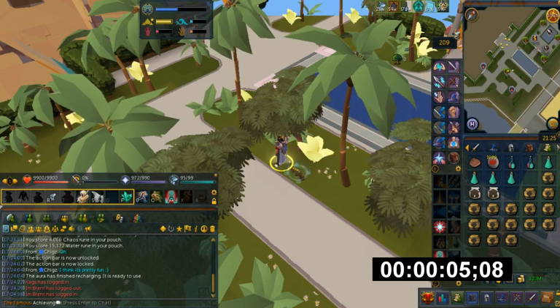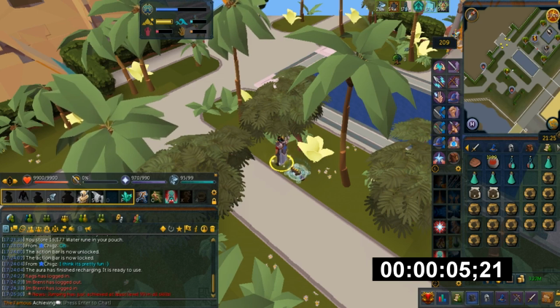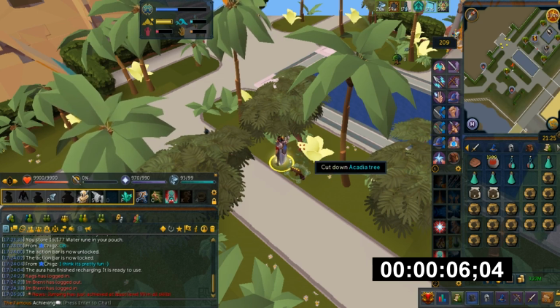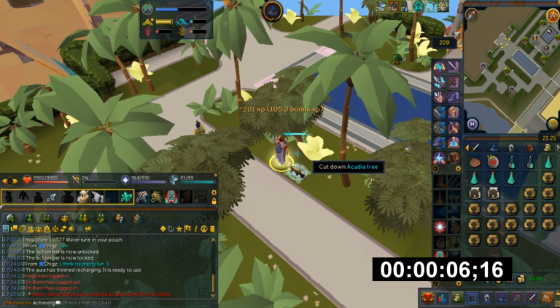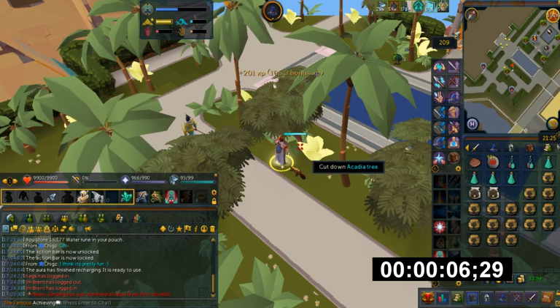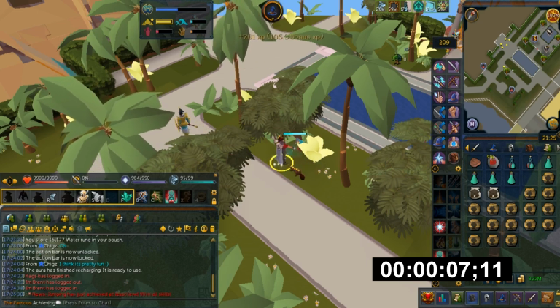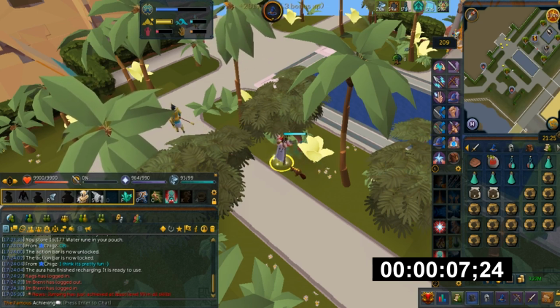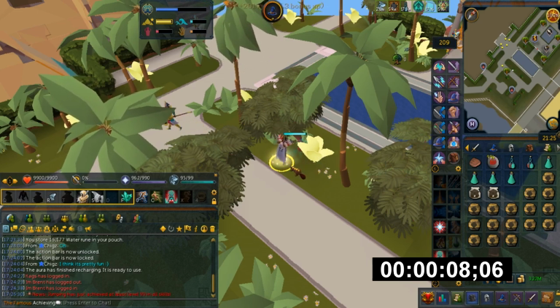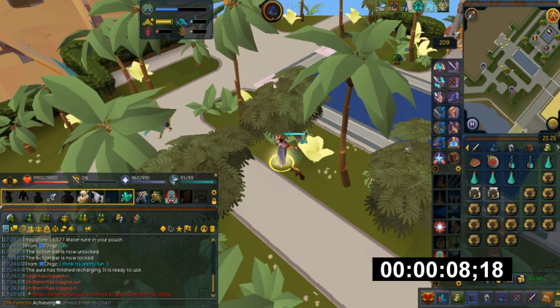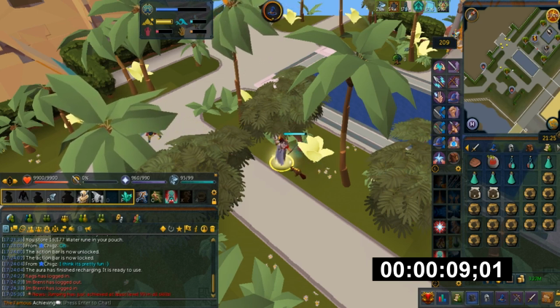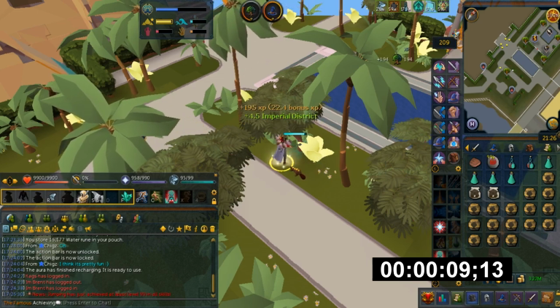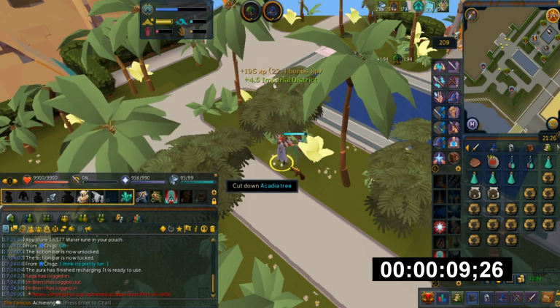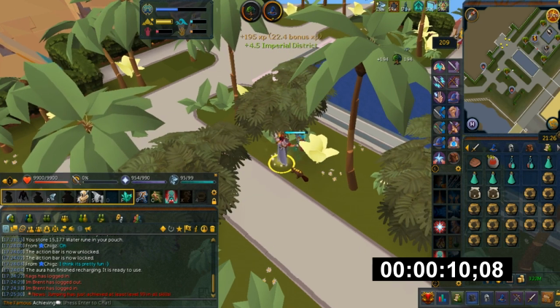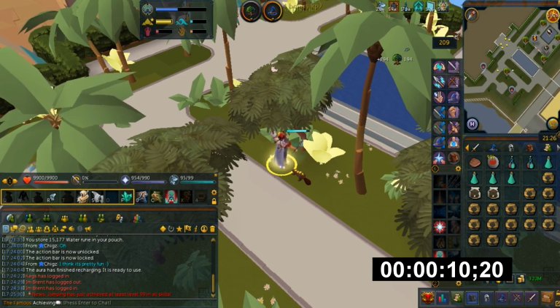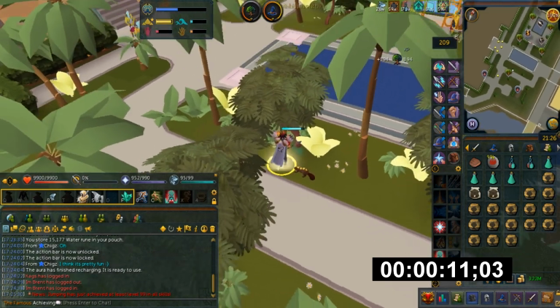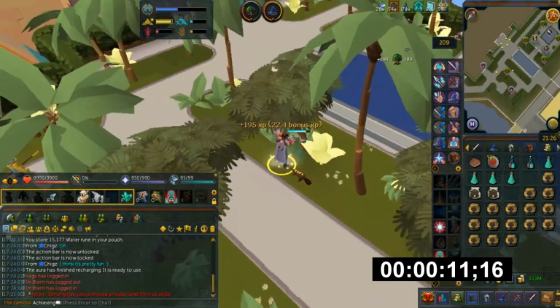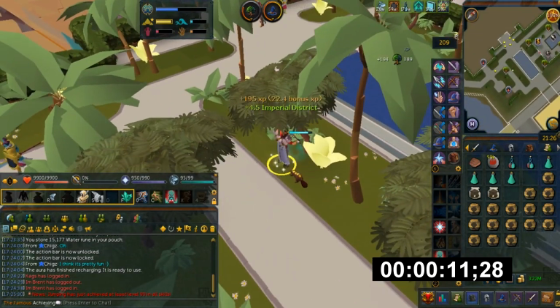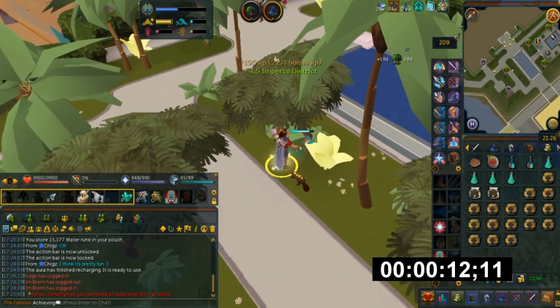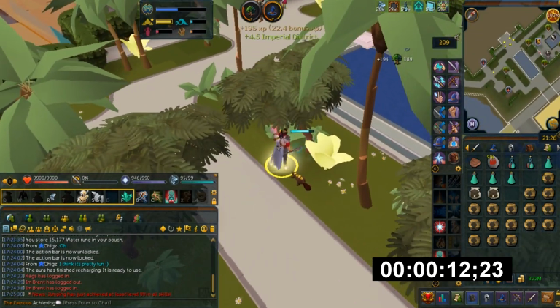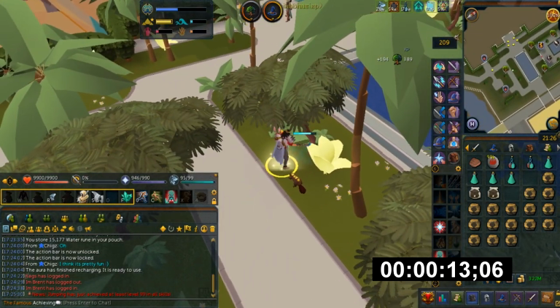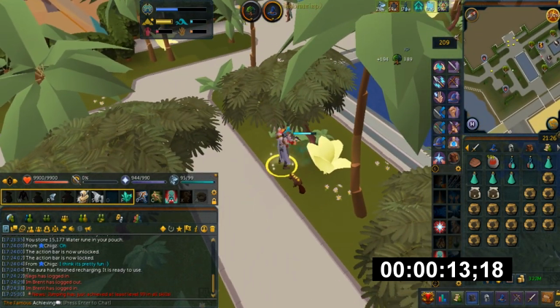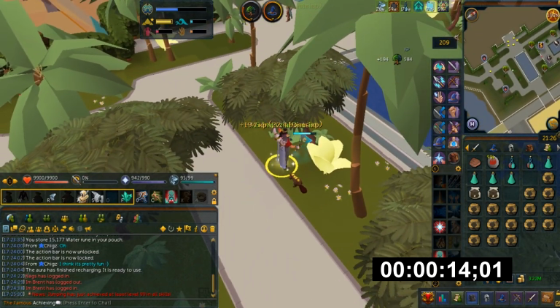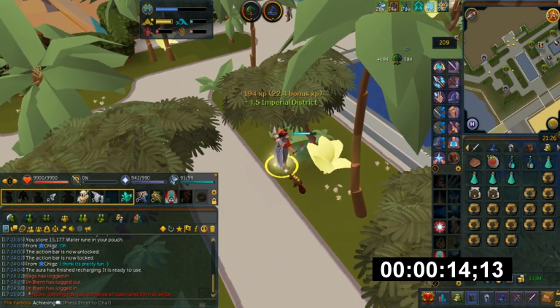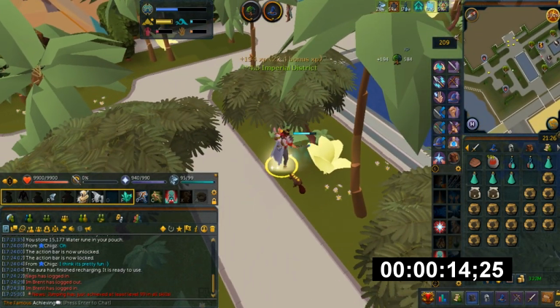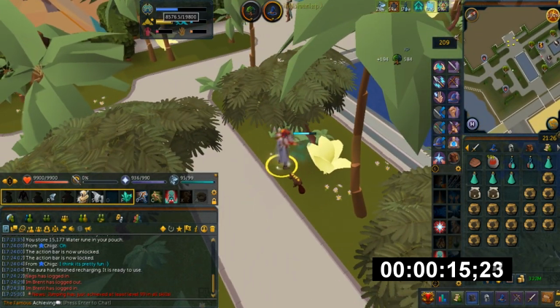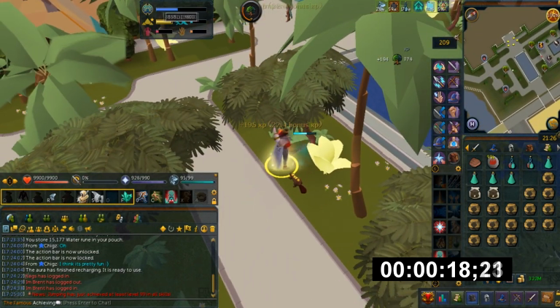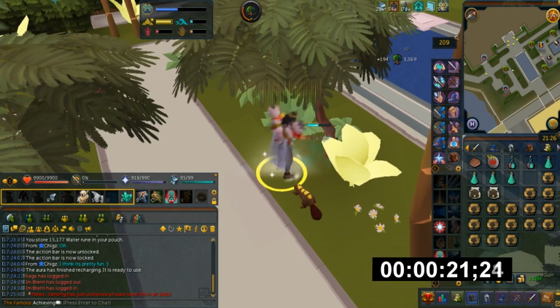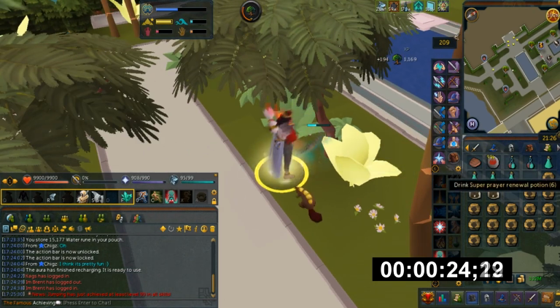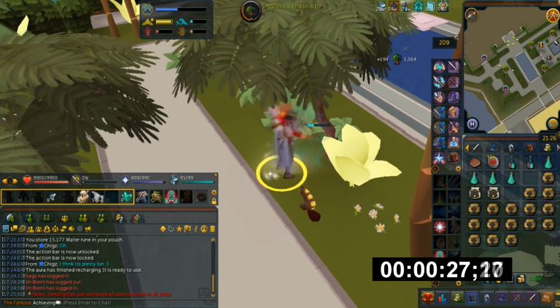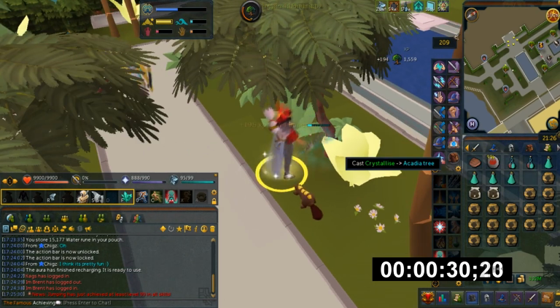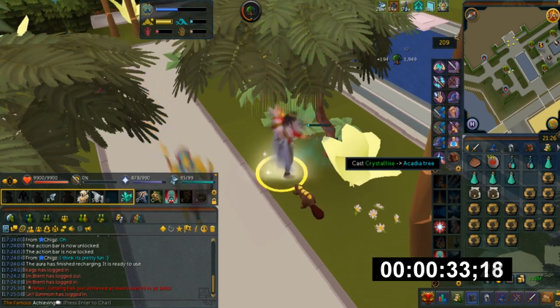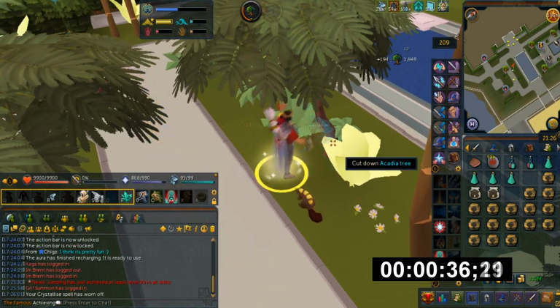So basically what is Crystallize? It's a Seren spell that increases your XP by 50% but it gets you no resources. You basically target any resource node and then it'll turn it crystal. I'll explain later how it works.